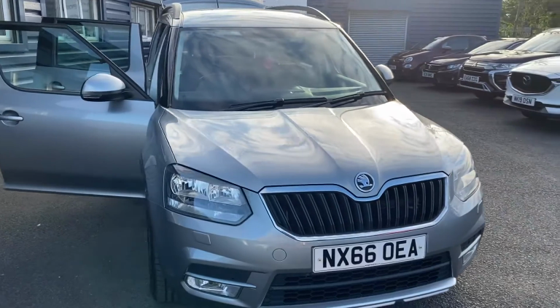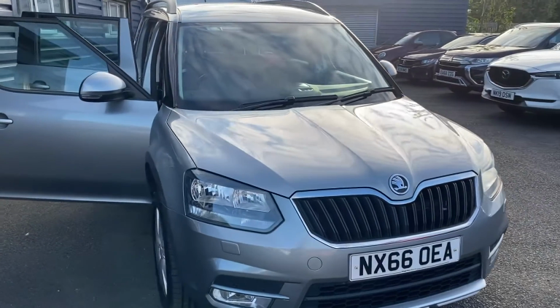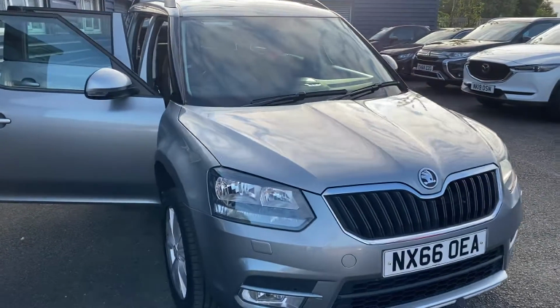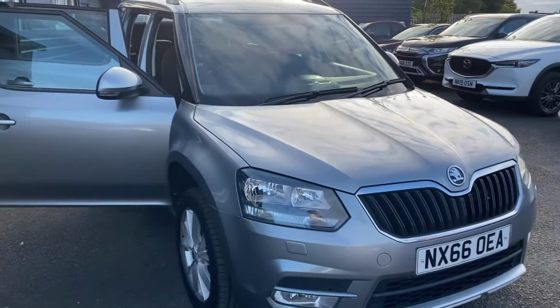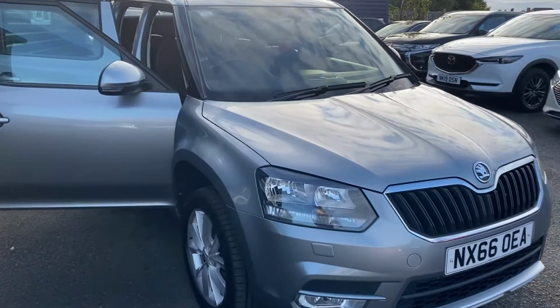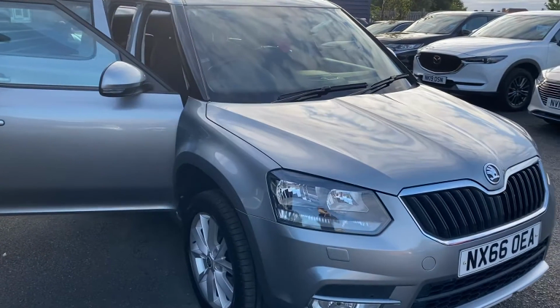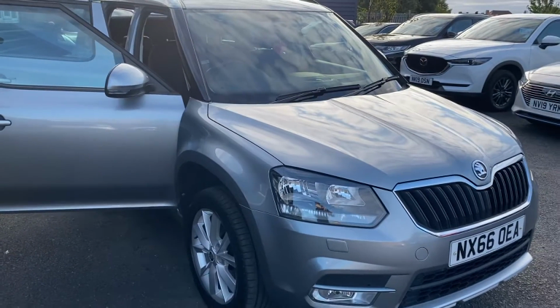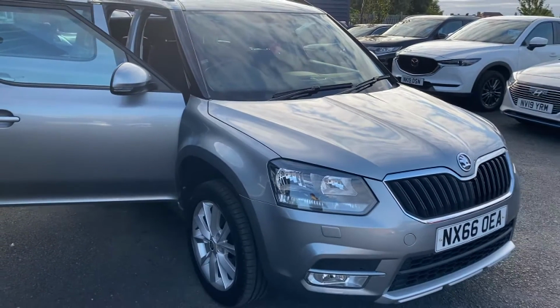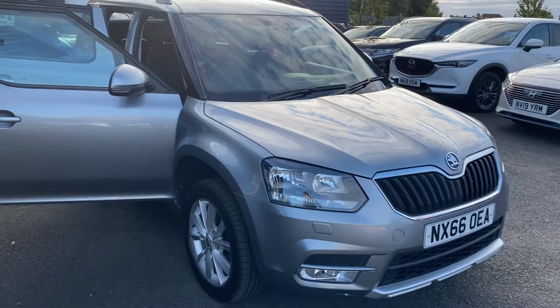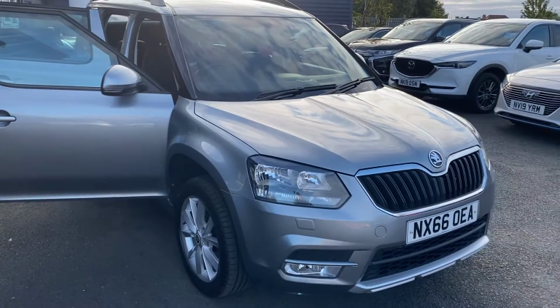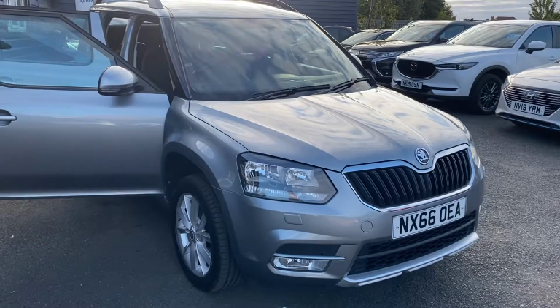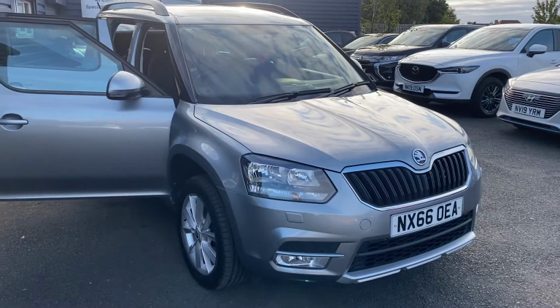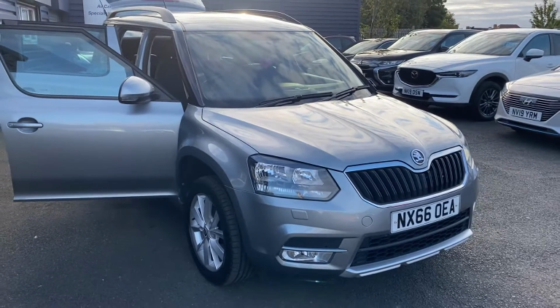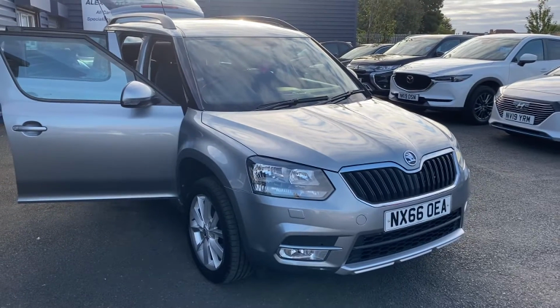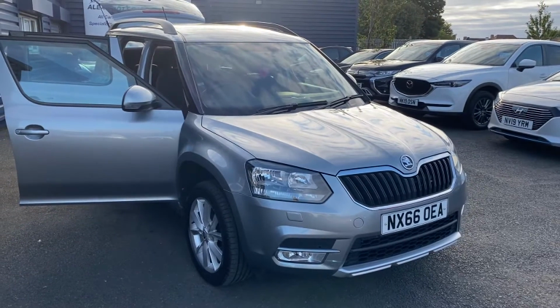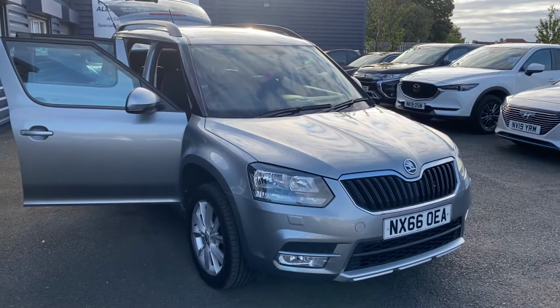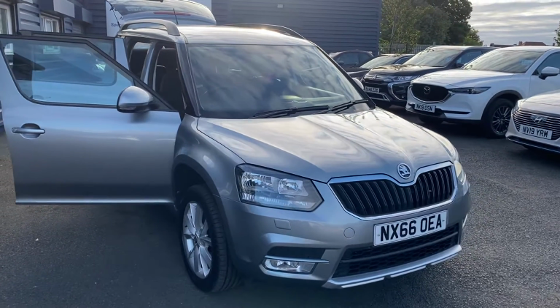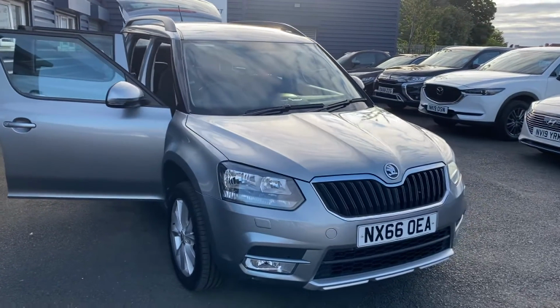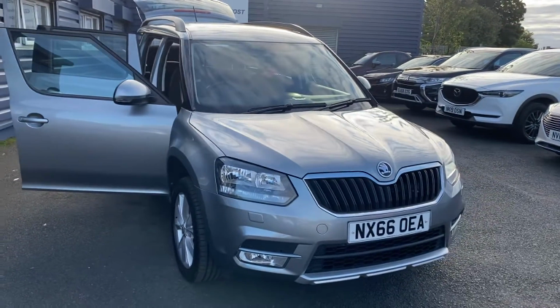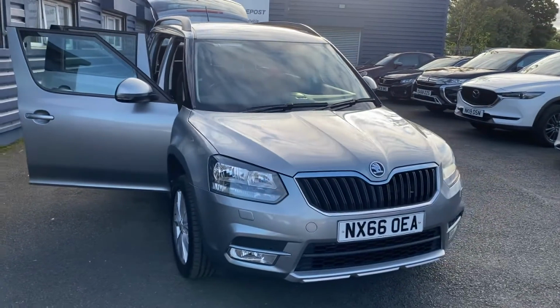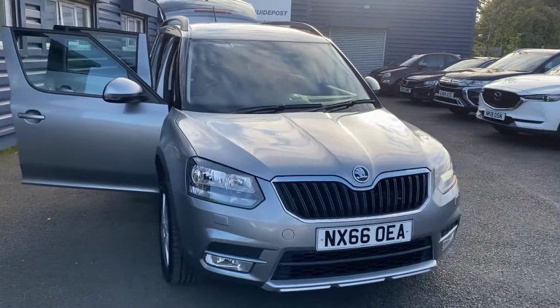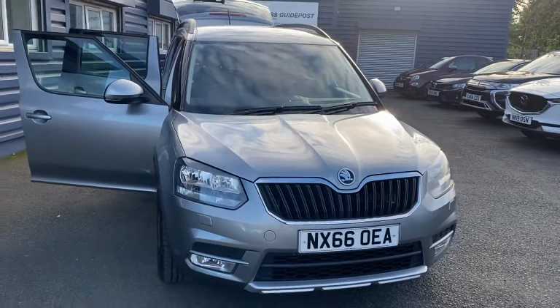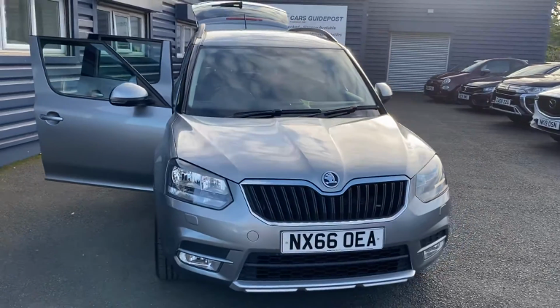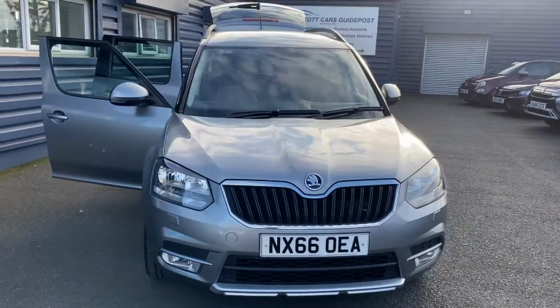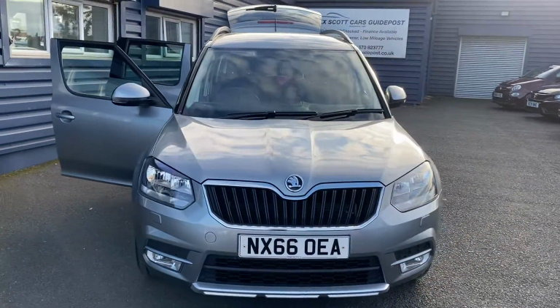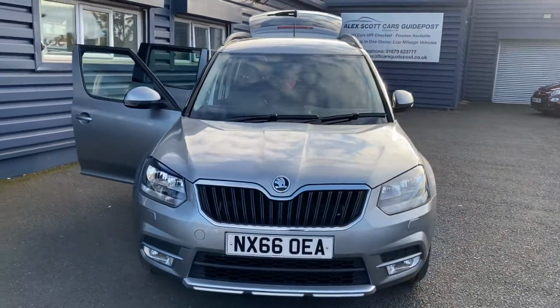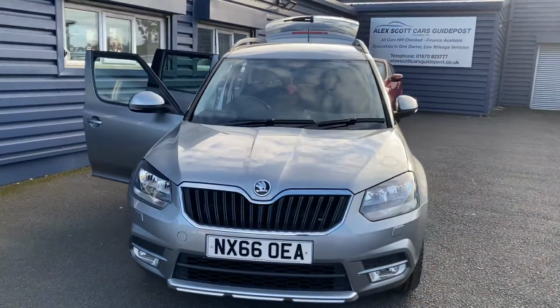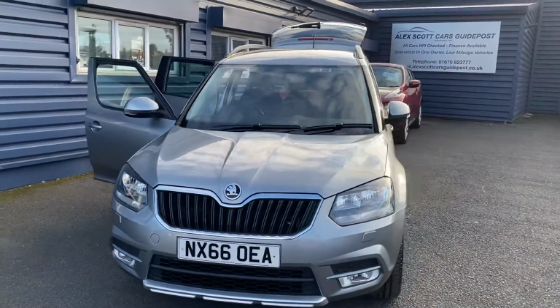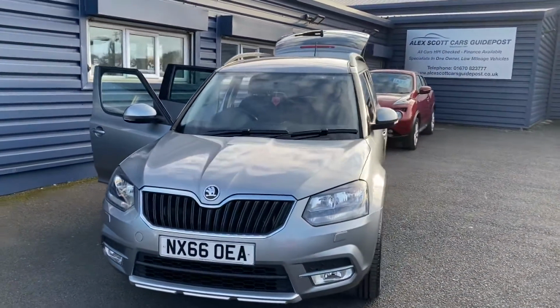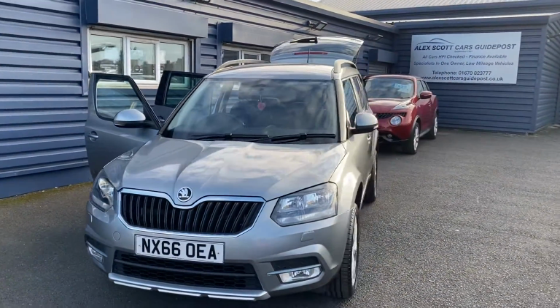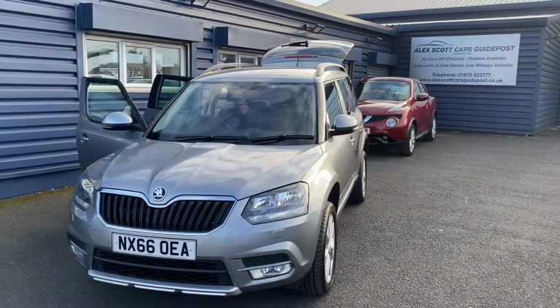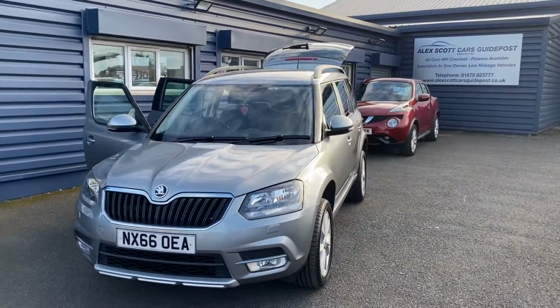Just to recap: Skoda Yeti, 1.2 SE TSI automatic, 41,000 miles, just two owners from new, two keys with the vehicle, and it will be fully serviced before it leaves. So please do get in touch and we'll be happy to help the best we can.